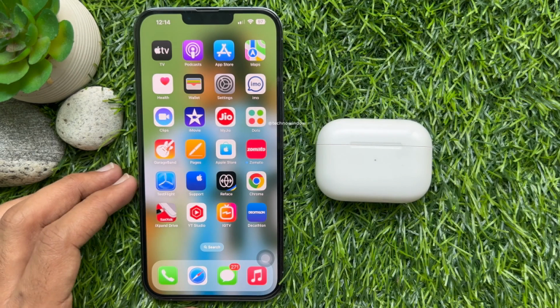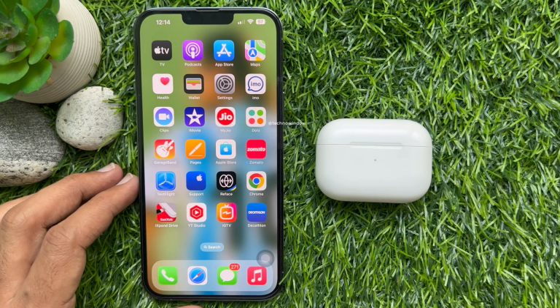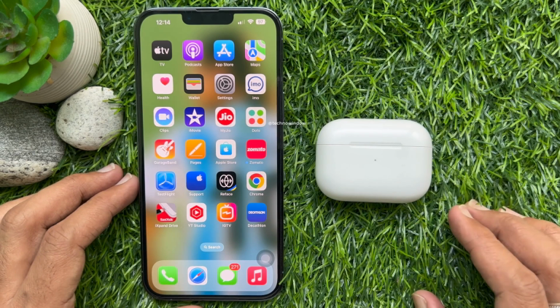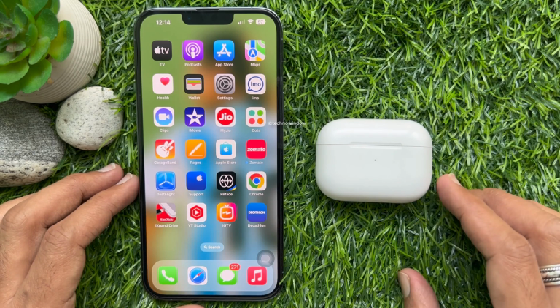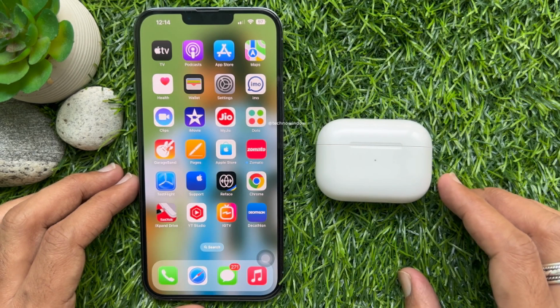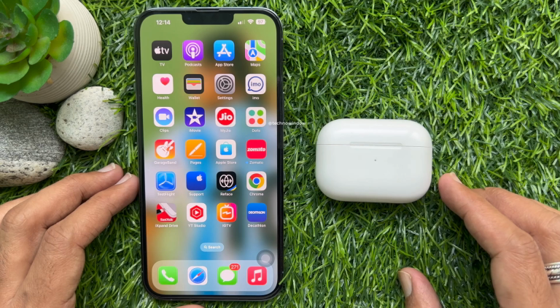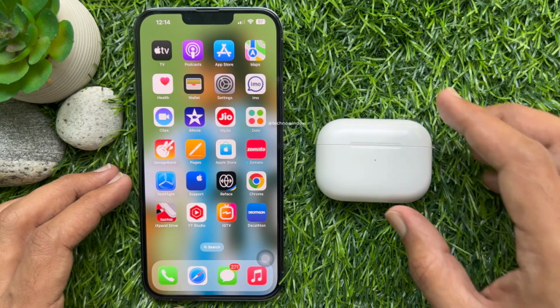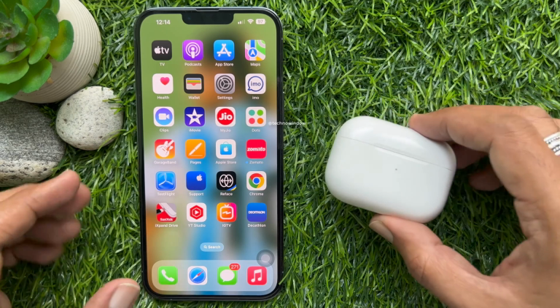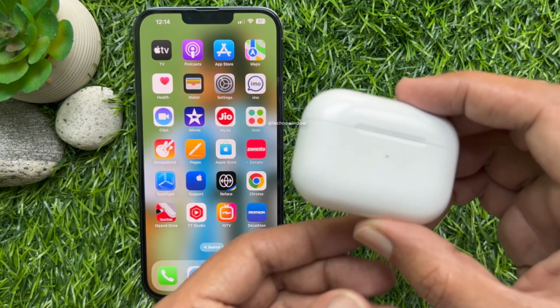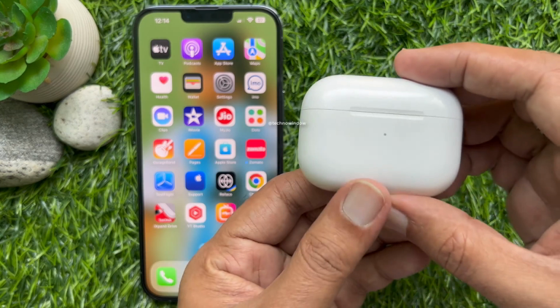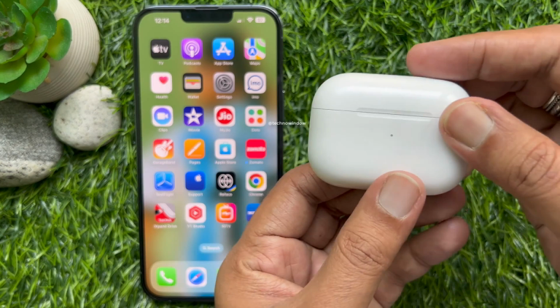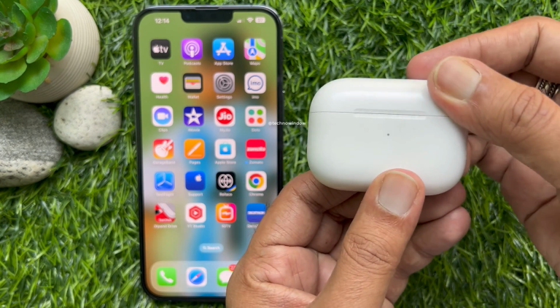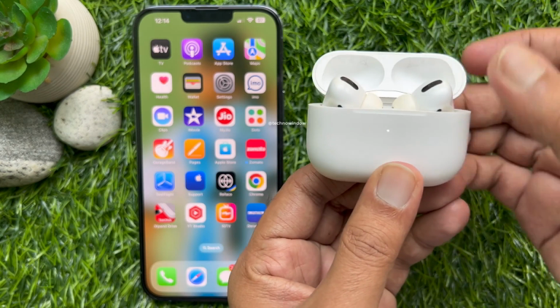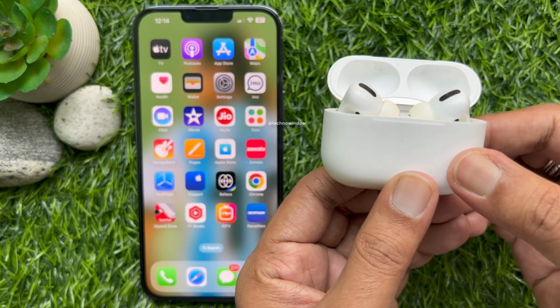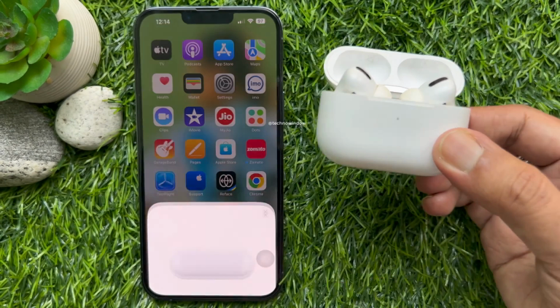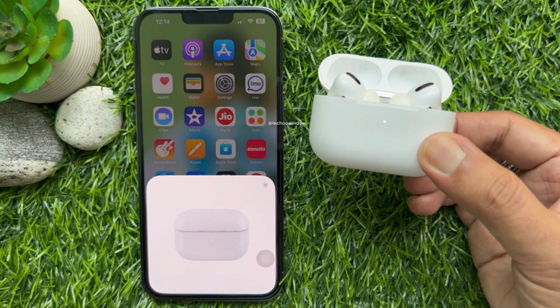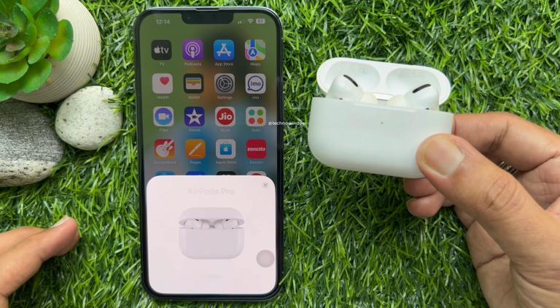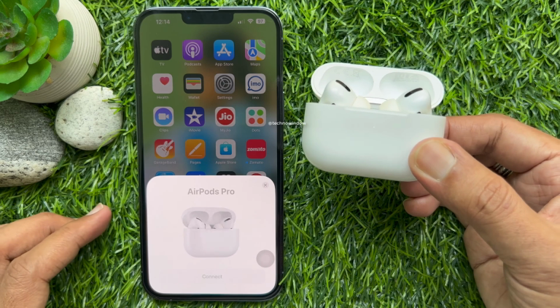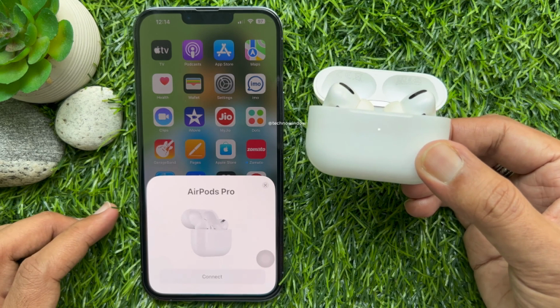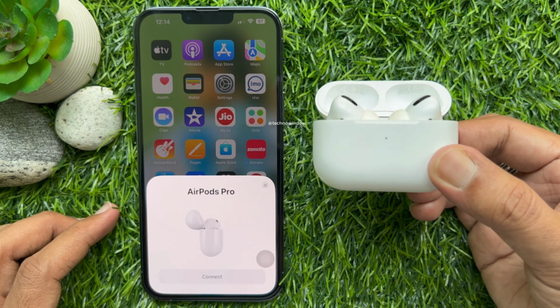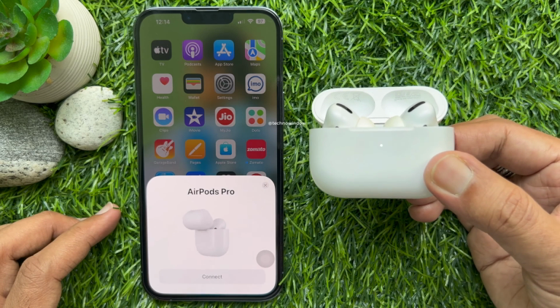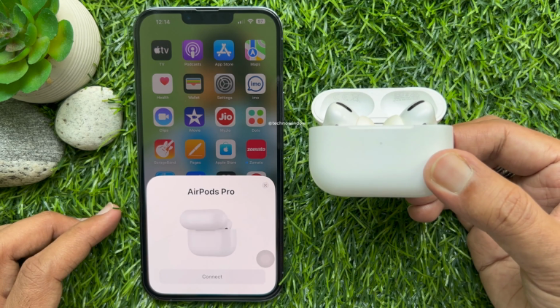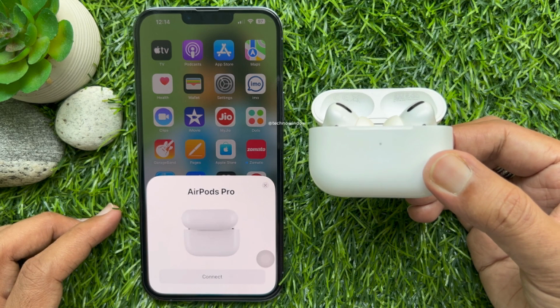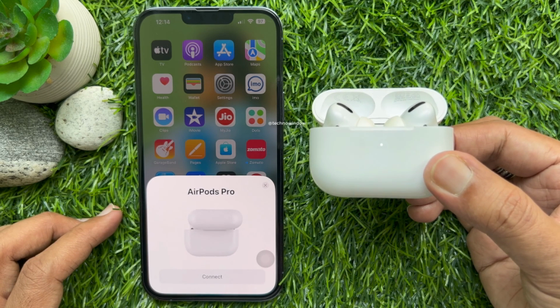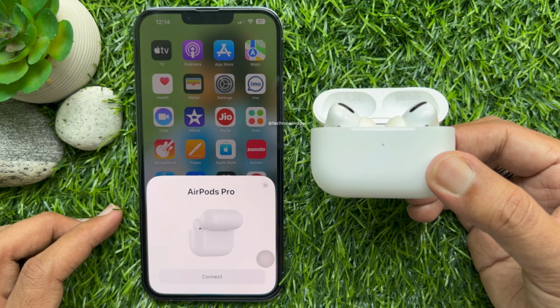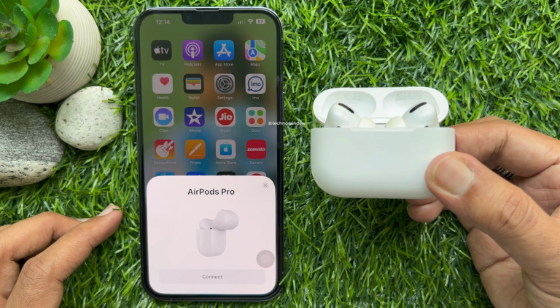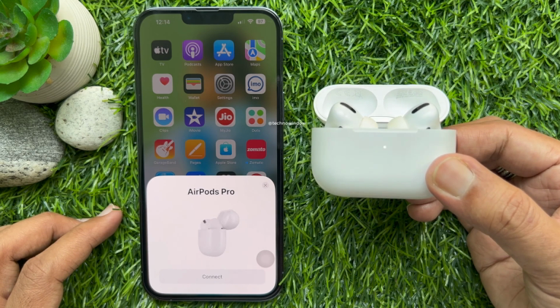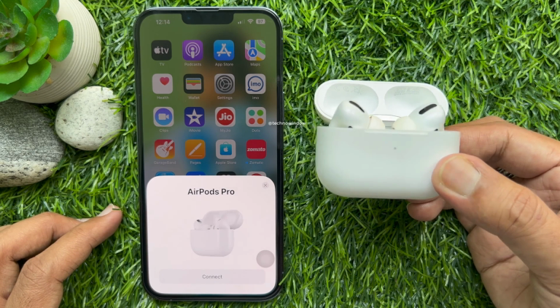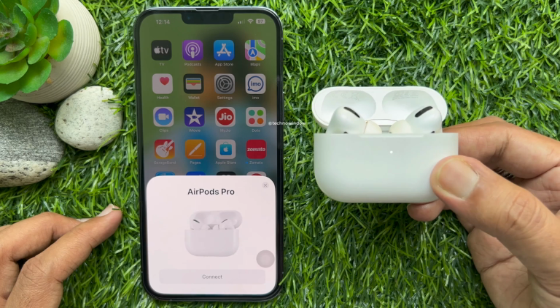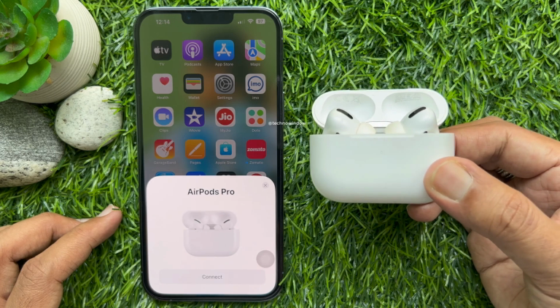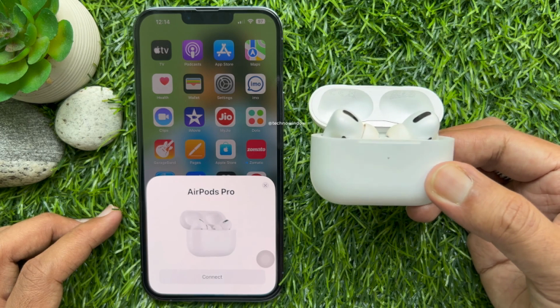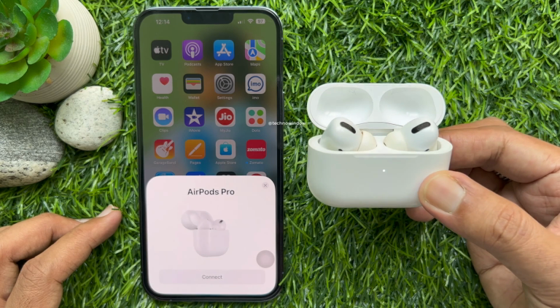To reconnect your AirPods Pro with your iPhone, put your AirPods Pro in their charging case with the lid open. Place your AirPods Pro close to your iPhone, then follow the steps on your iPhone screen.